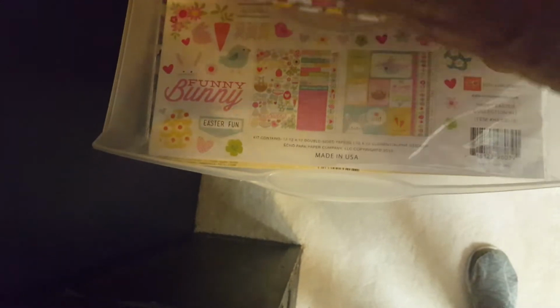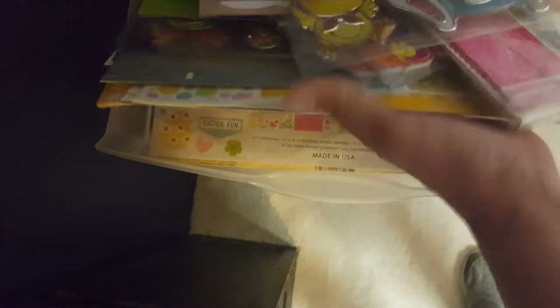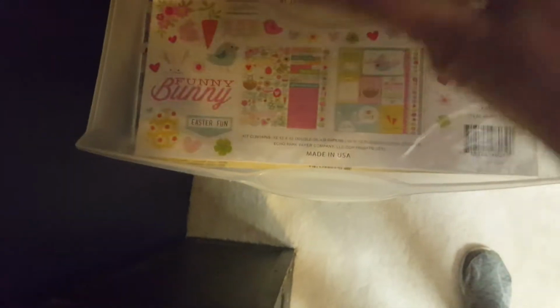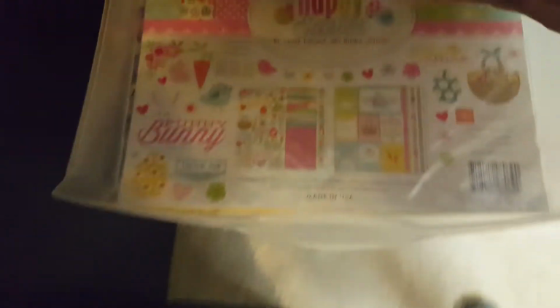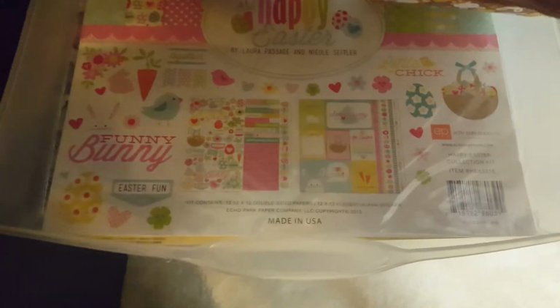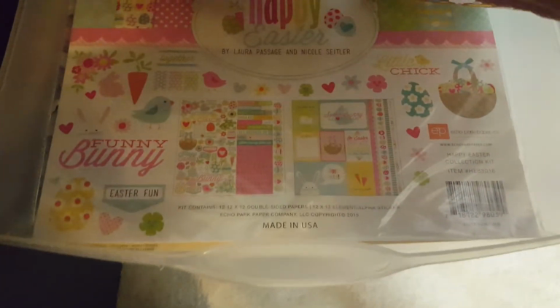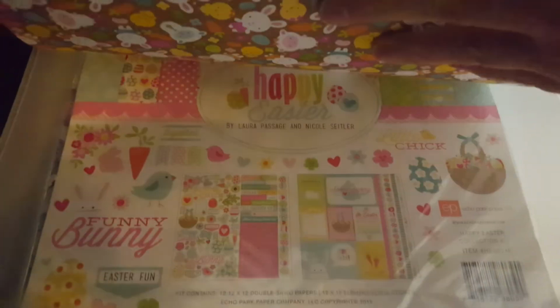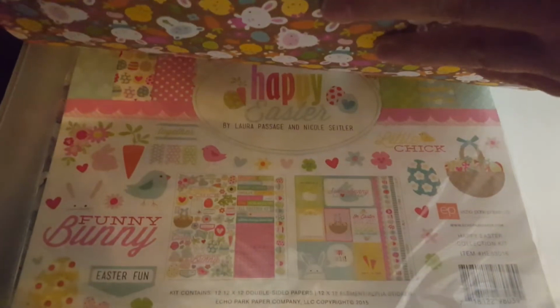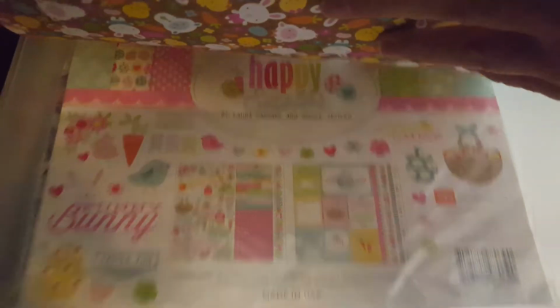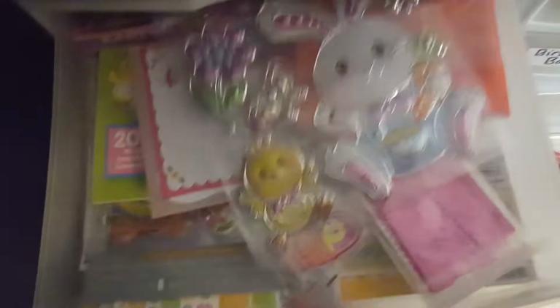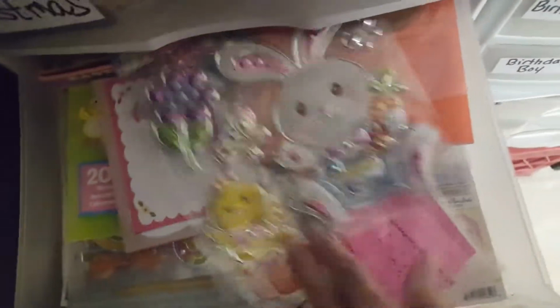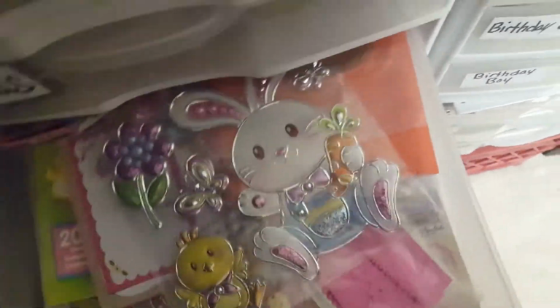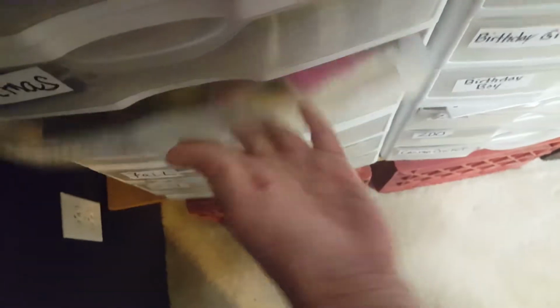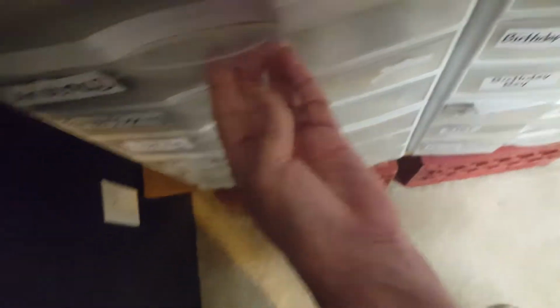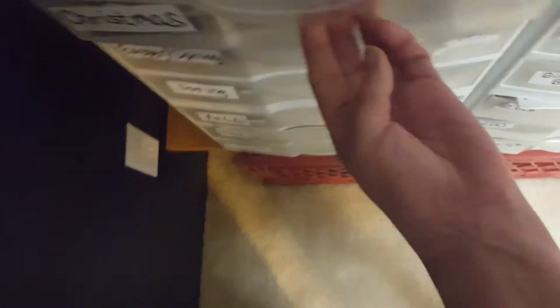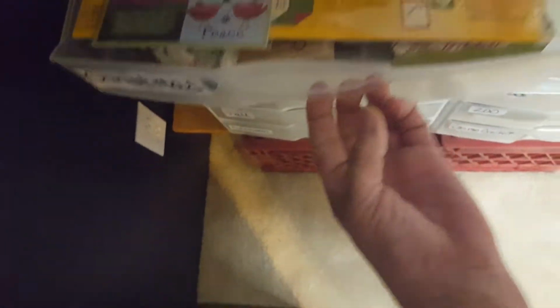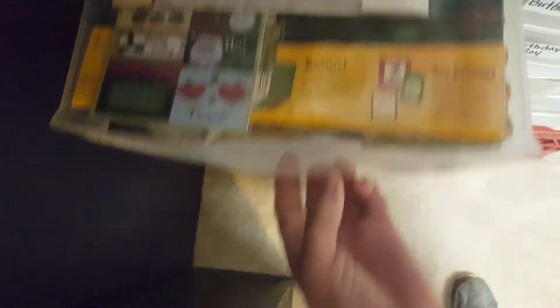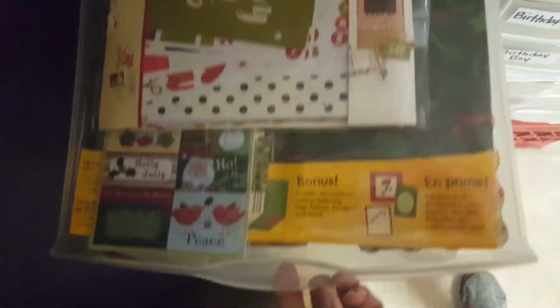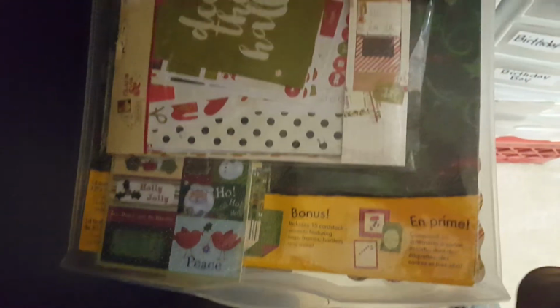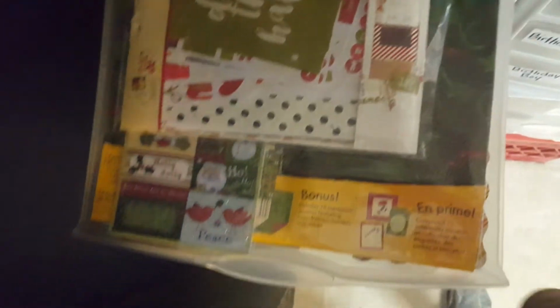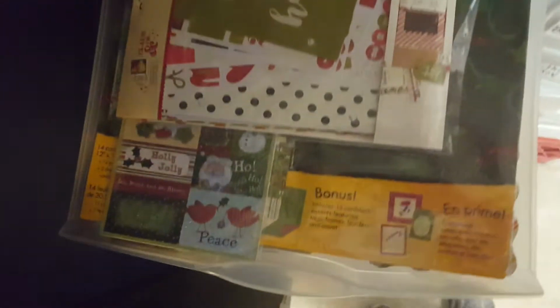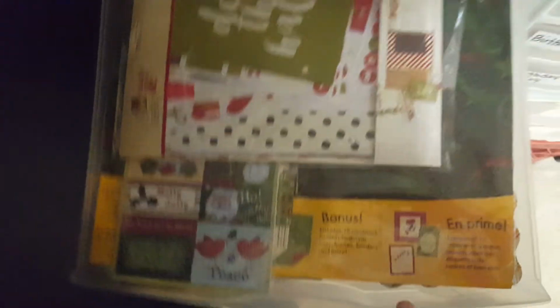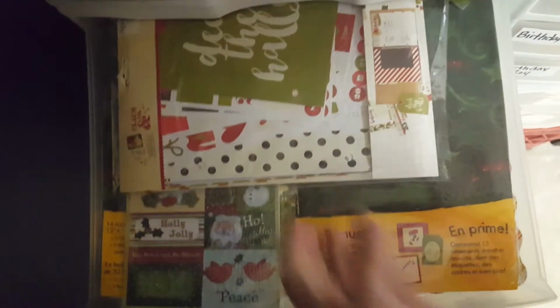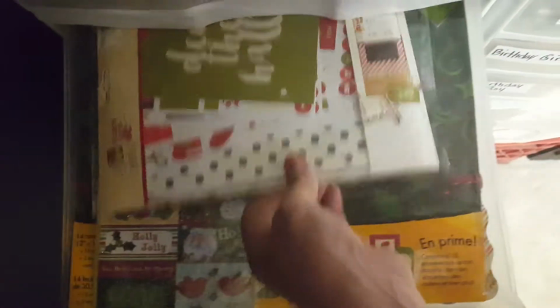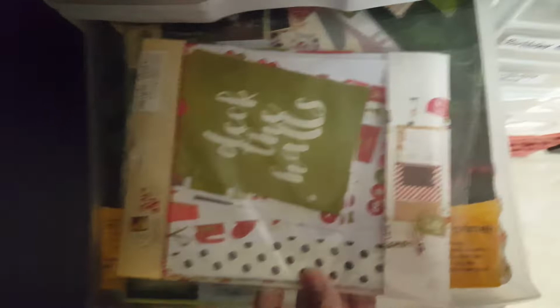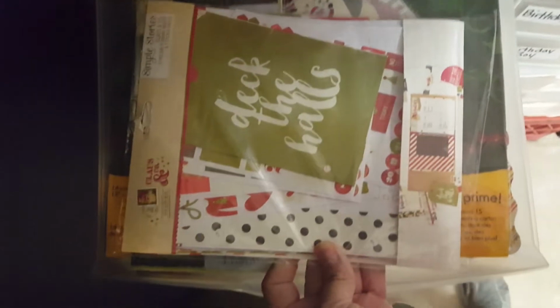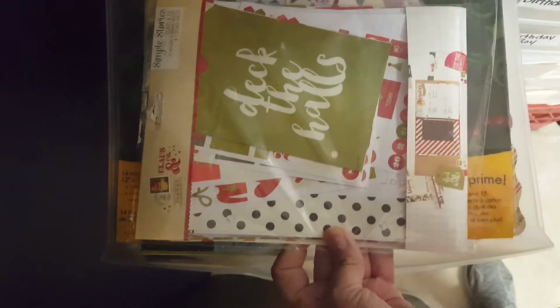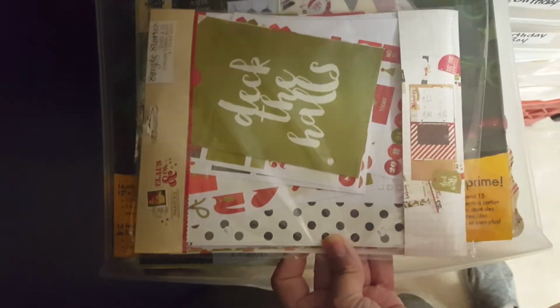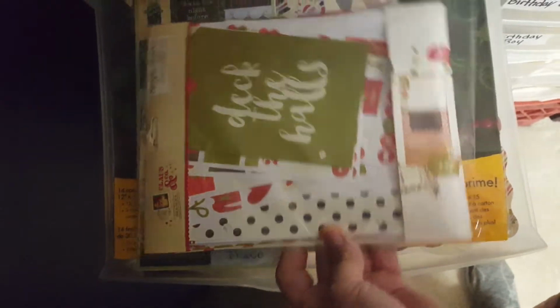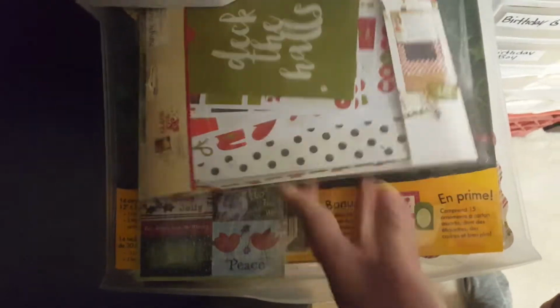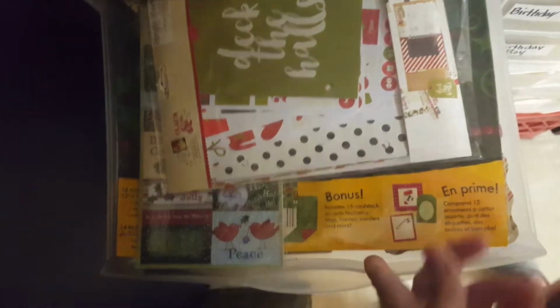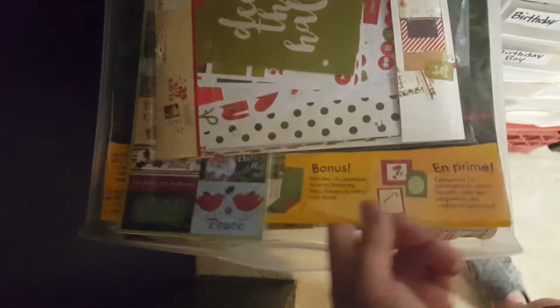And there's a 'Hoppy Easter.' The next drawer is Christmas, and I have this from Simple Stories — I got it at Tuesday Morning.